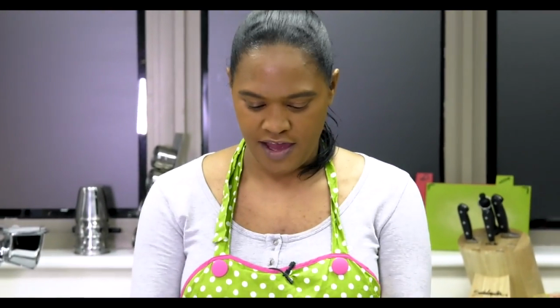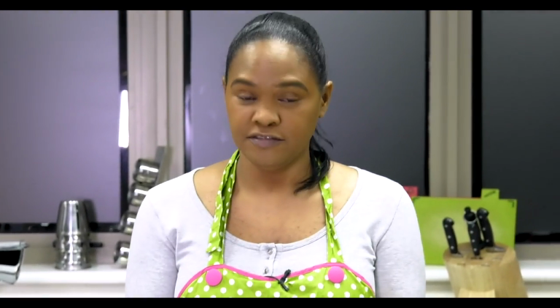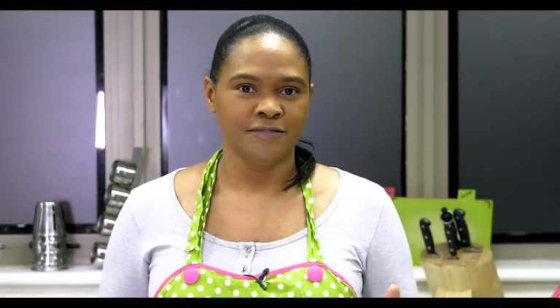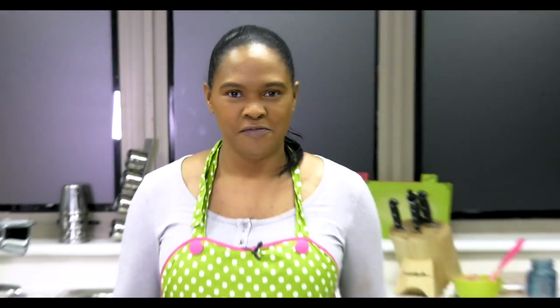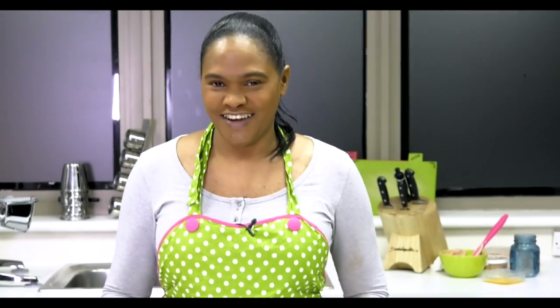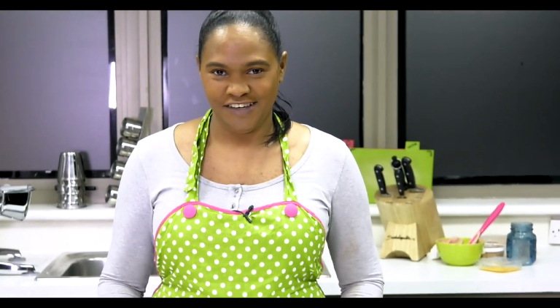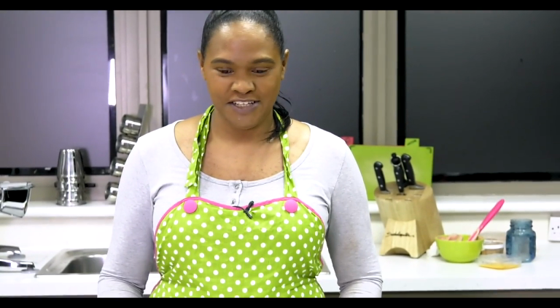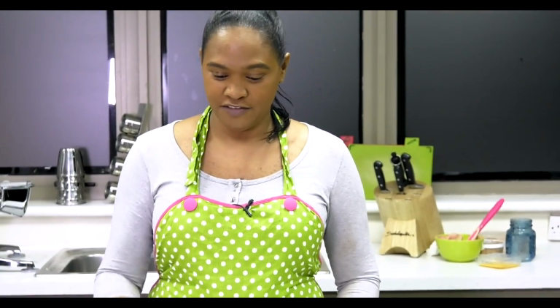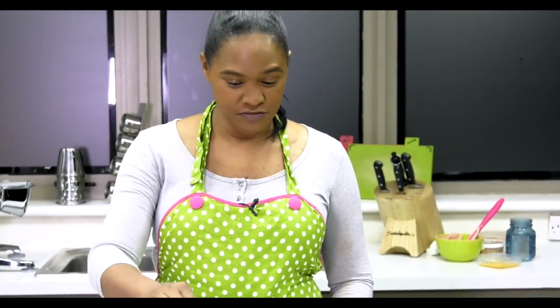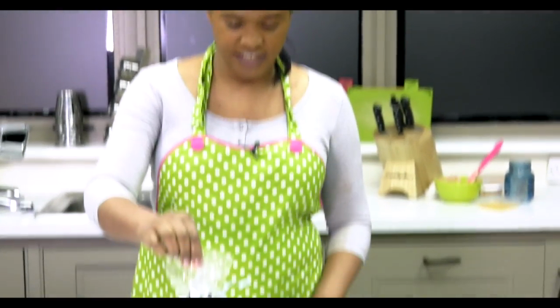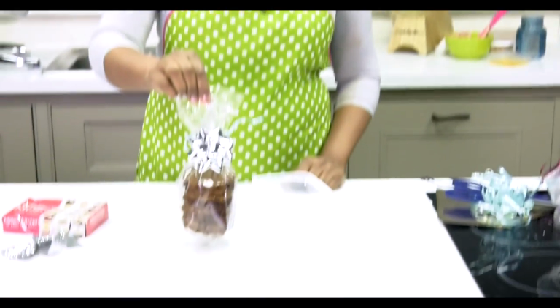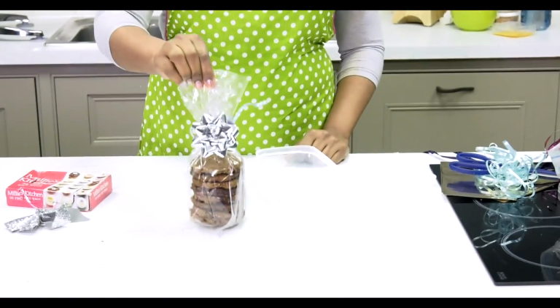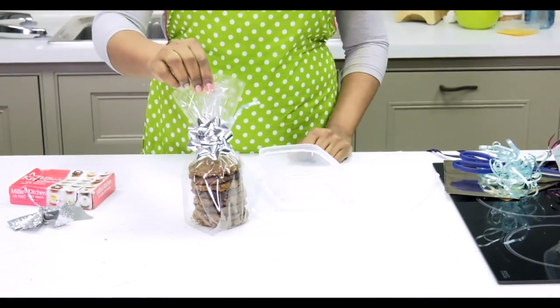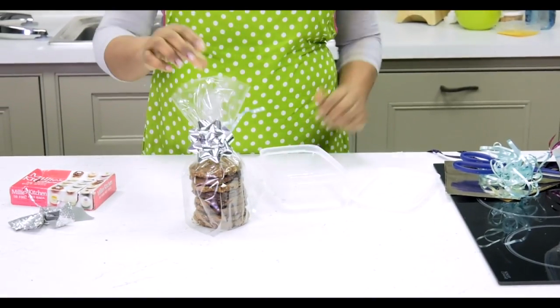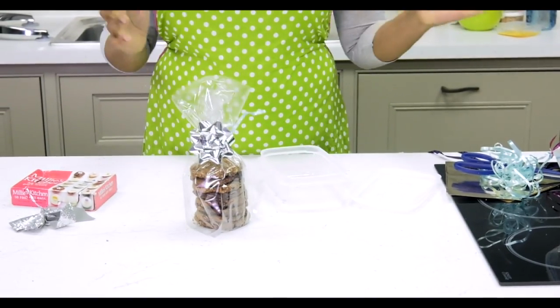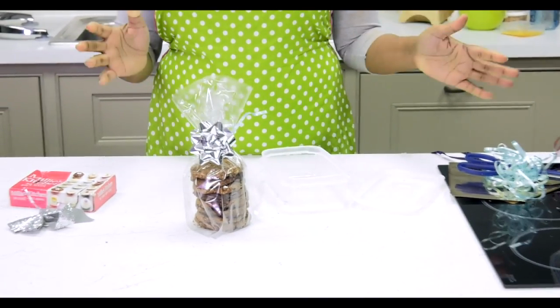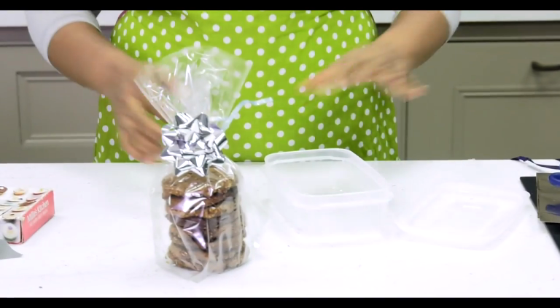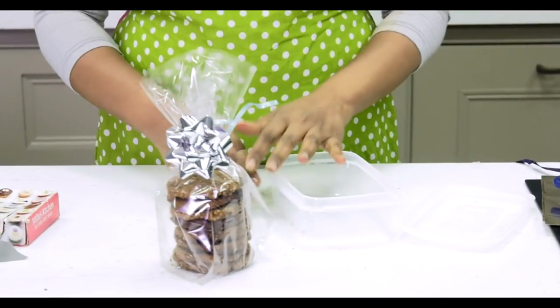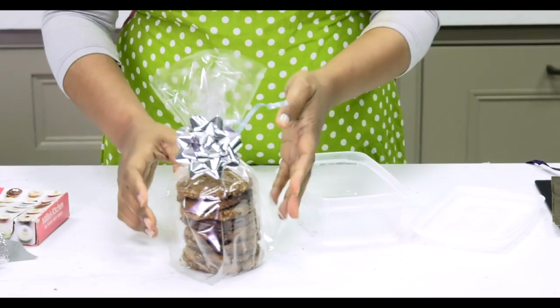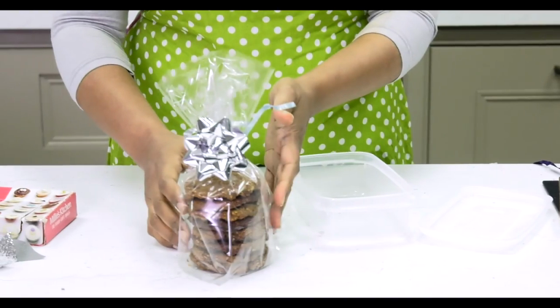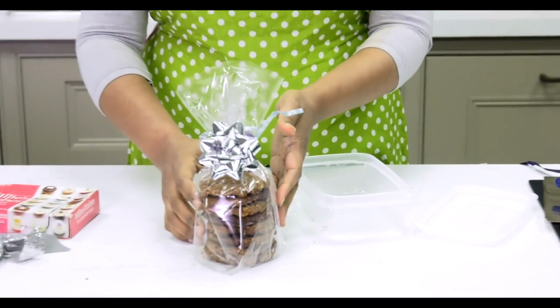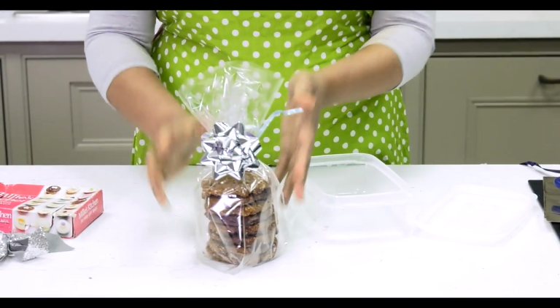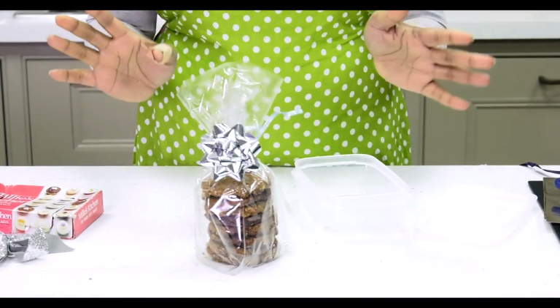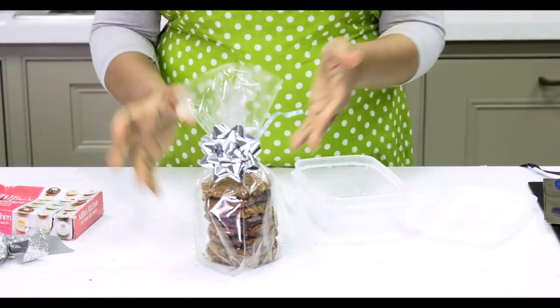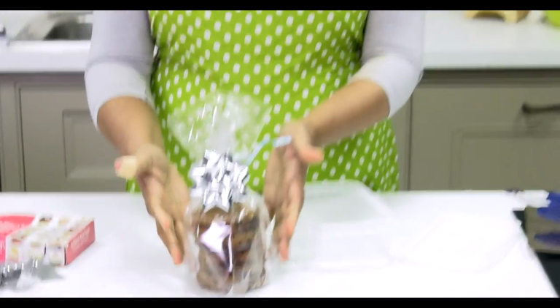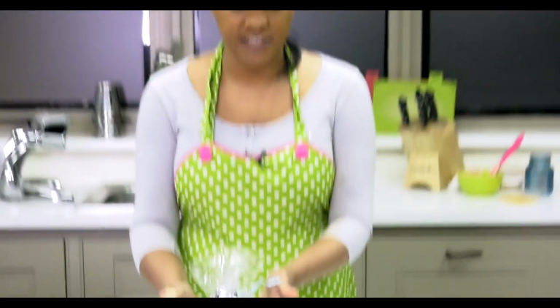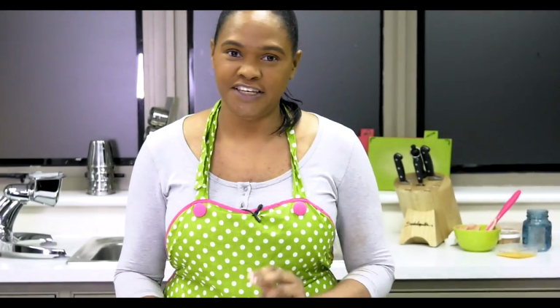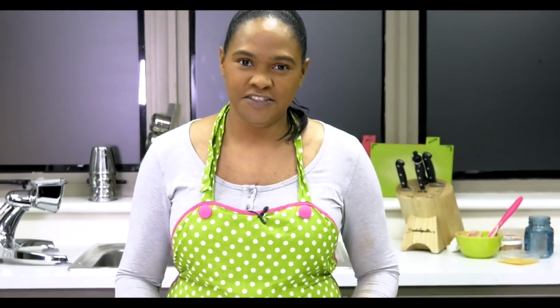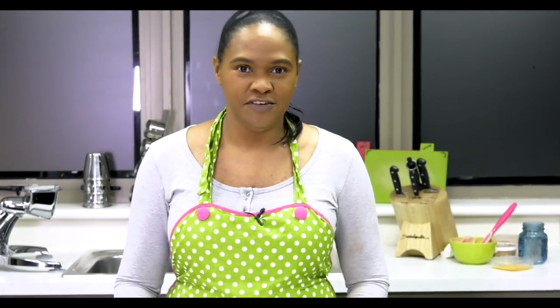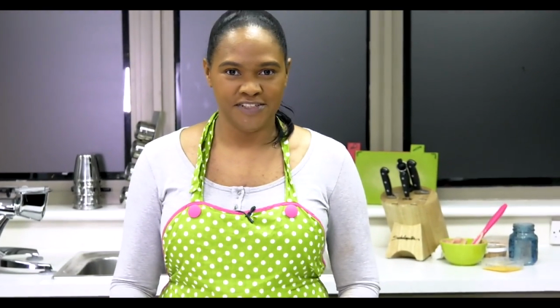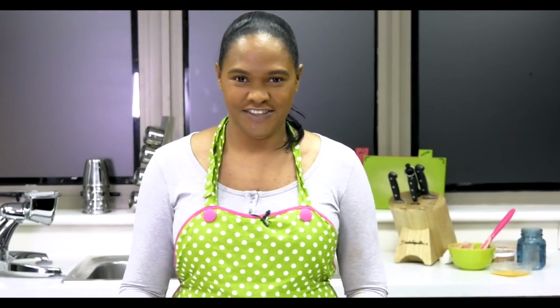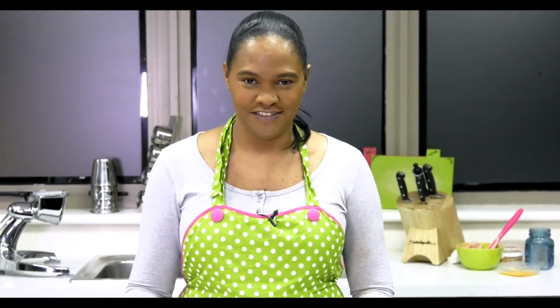And there you have one nicely wrapped gift. It's really easy to do — you don't need to be really brilliant at wrapping gifts, because not everyone's thing, but that's a really easy way you can present your gift.